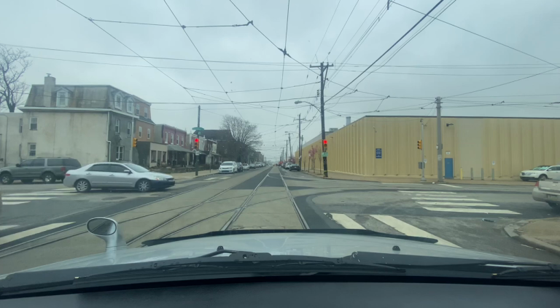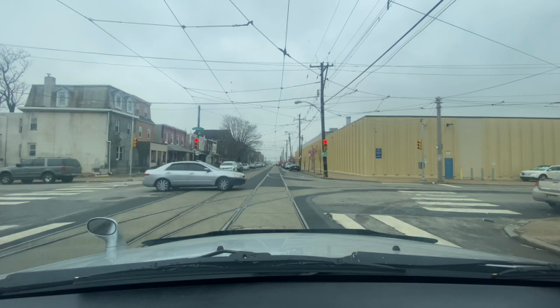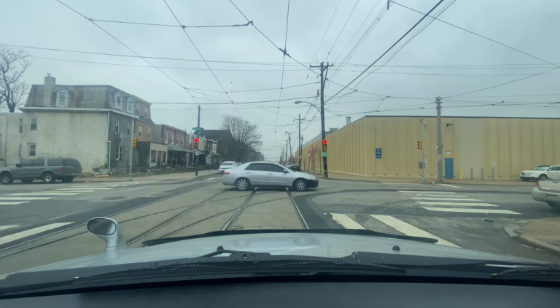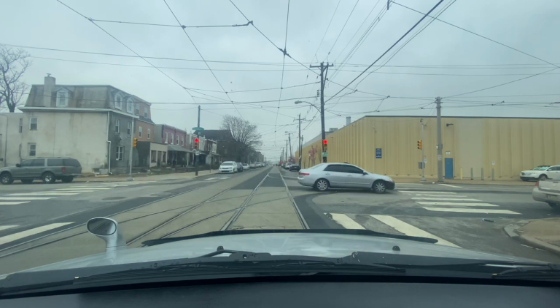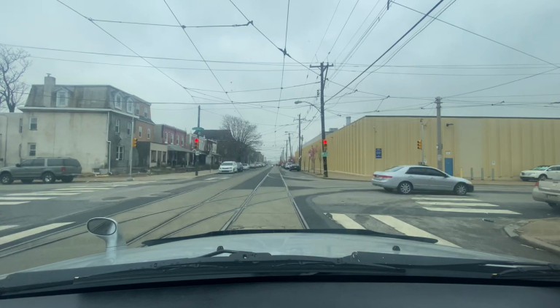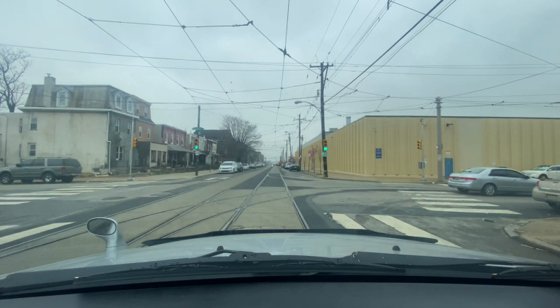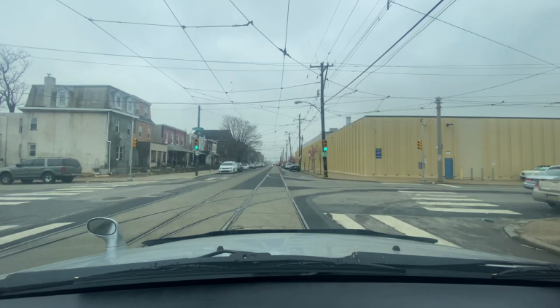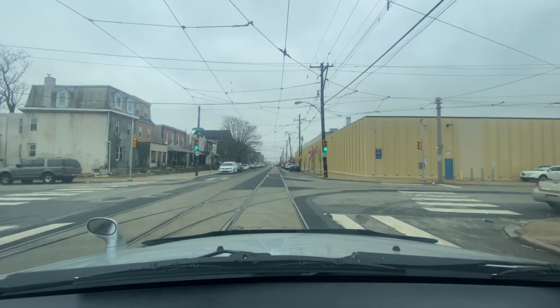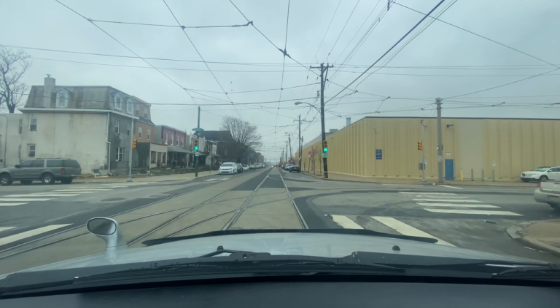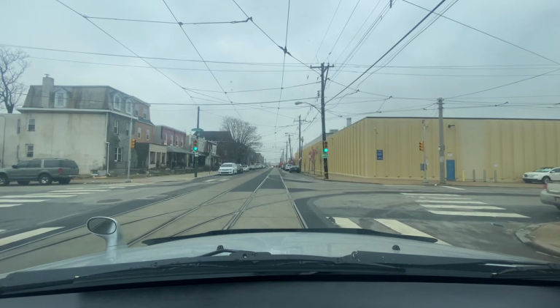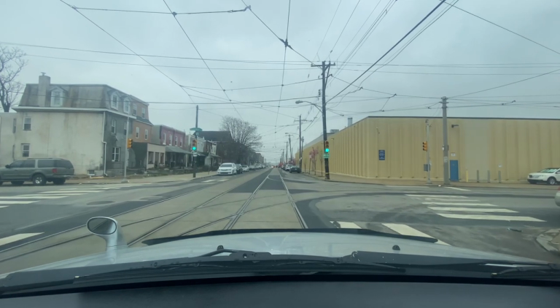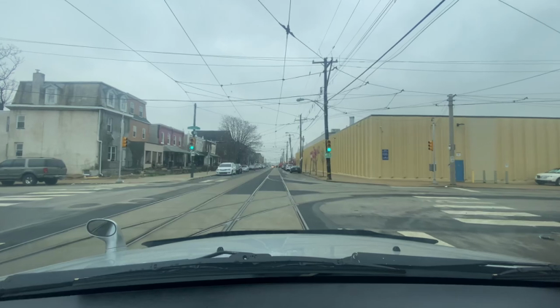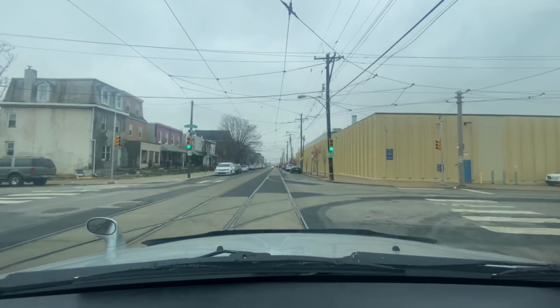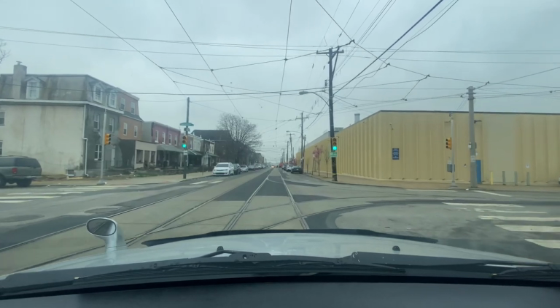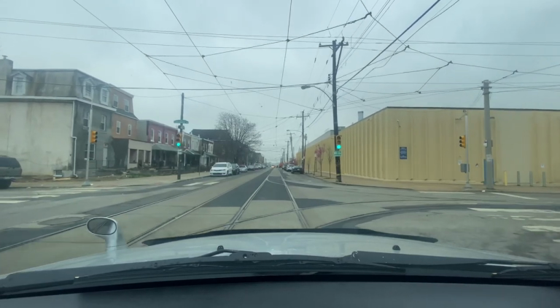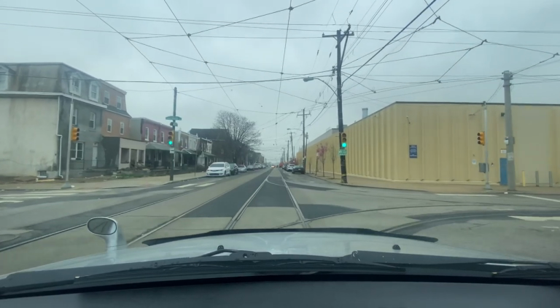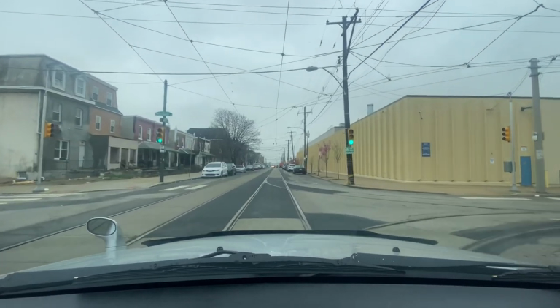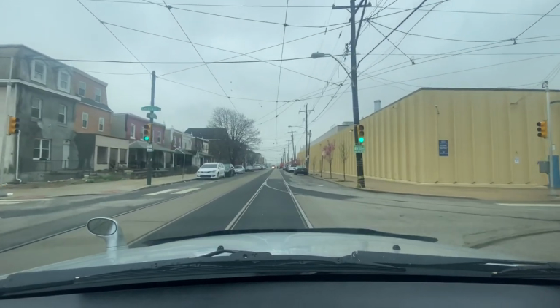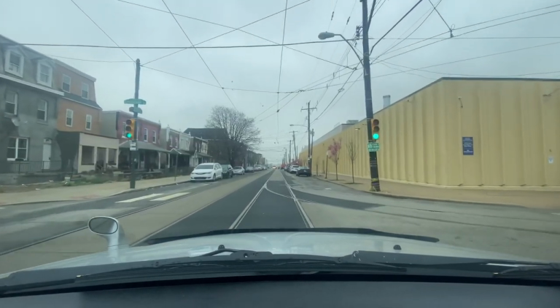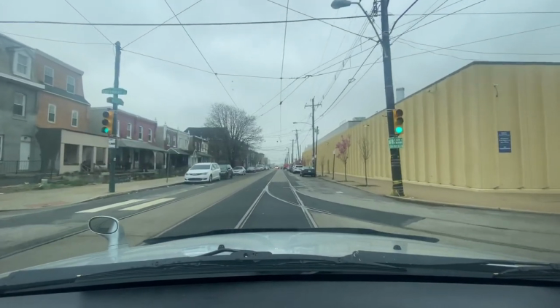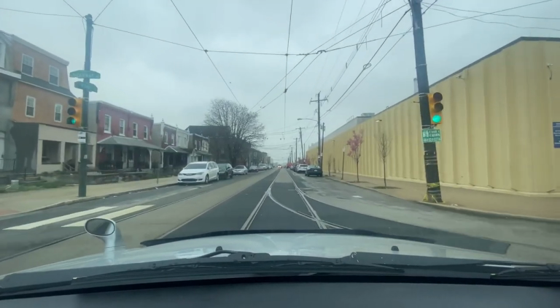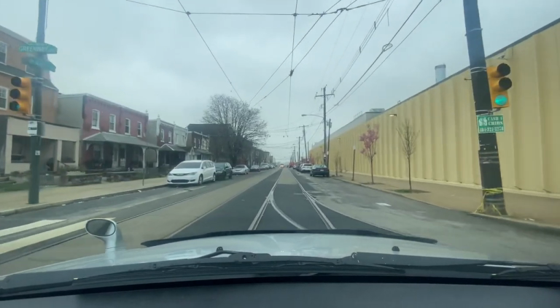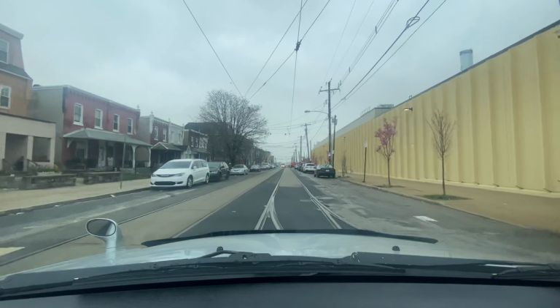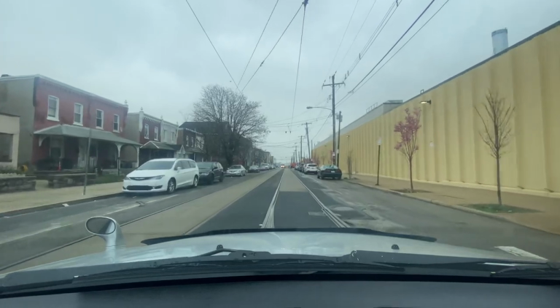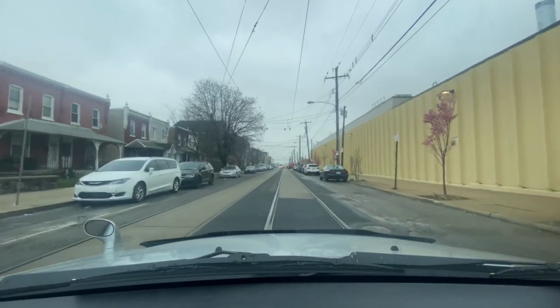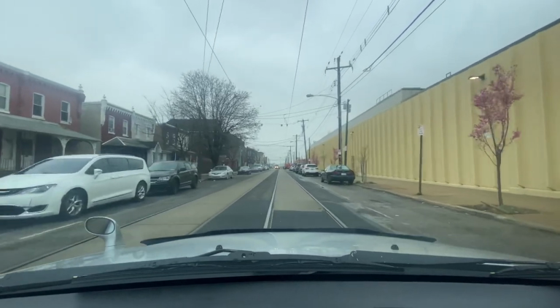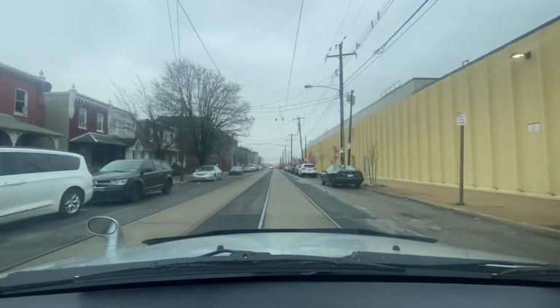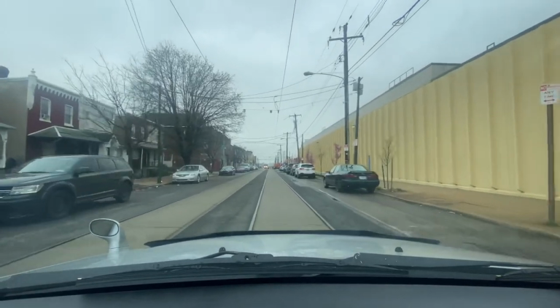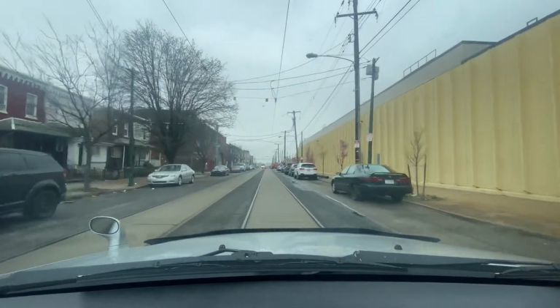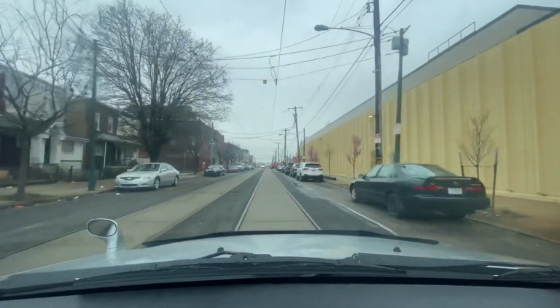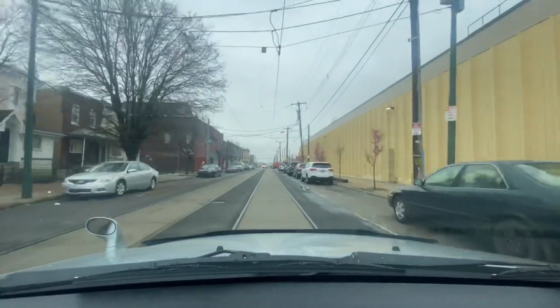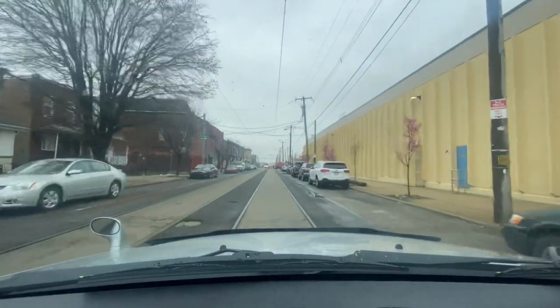On Greenway Ave we can travel down 49th Street. We got a trolley coming up — this is one of the more modern trolleys. We have the older original trolleys on Girard Avenue, like around Northern Liberties — that one takes you to the casino.